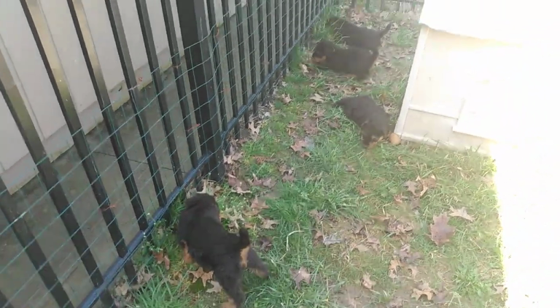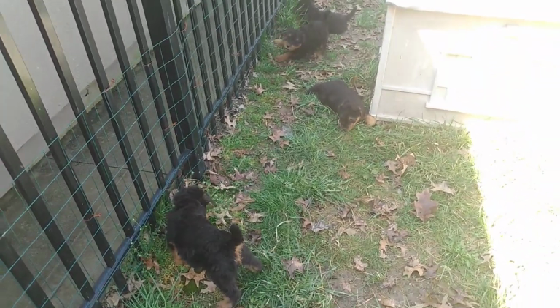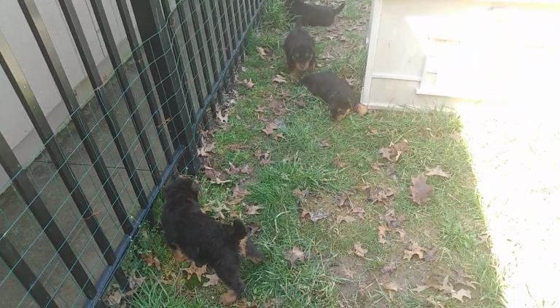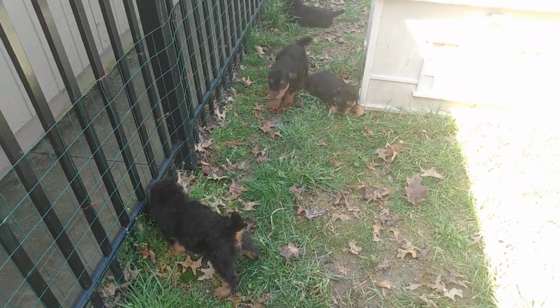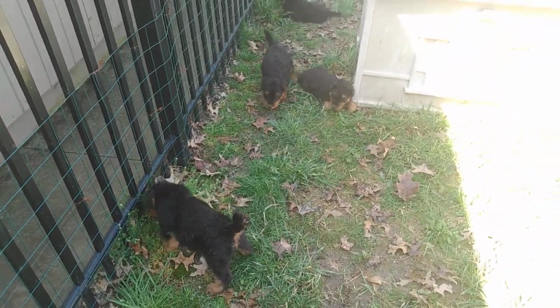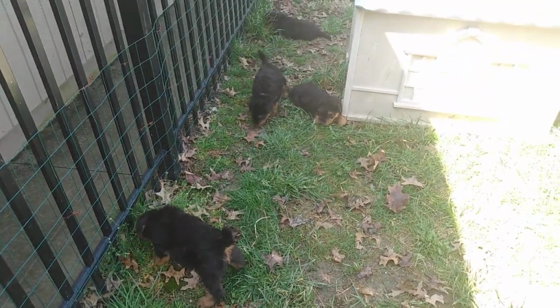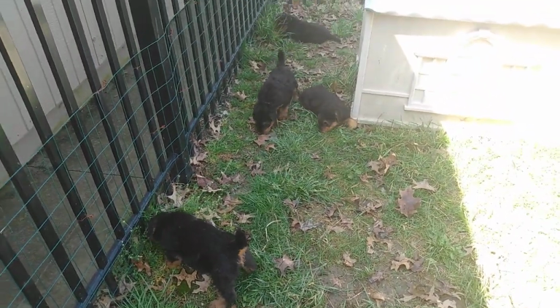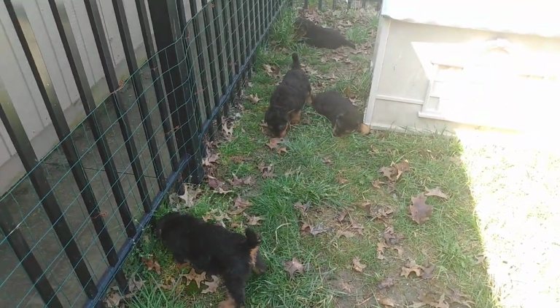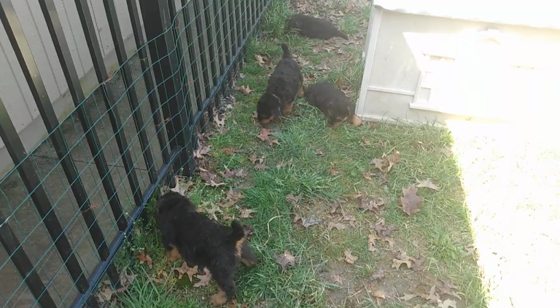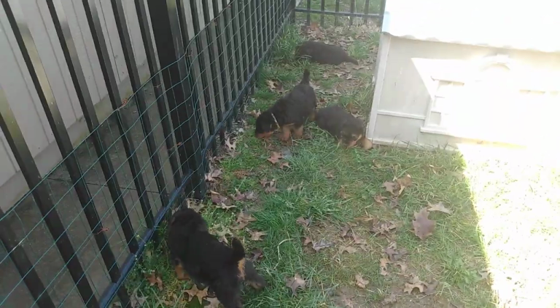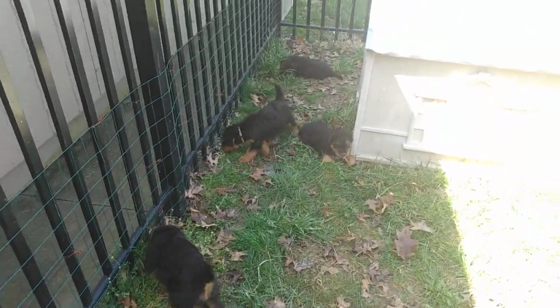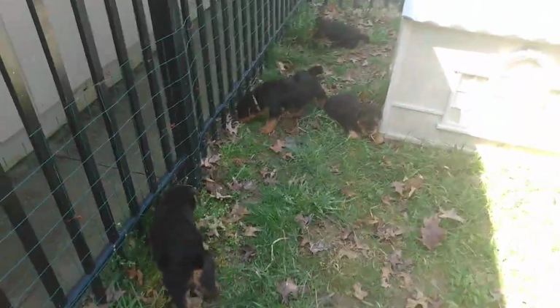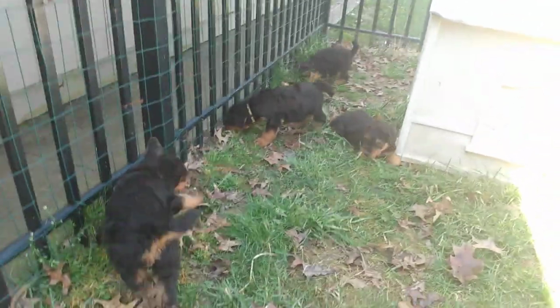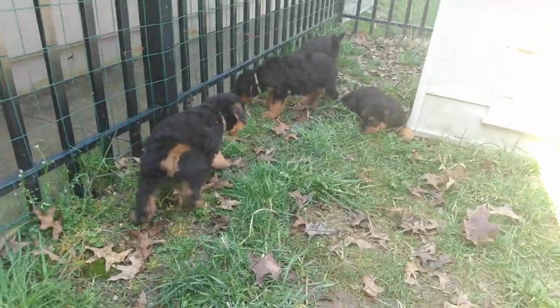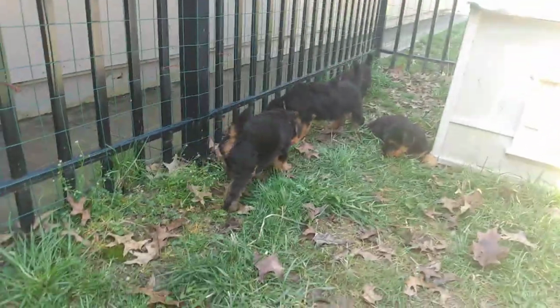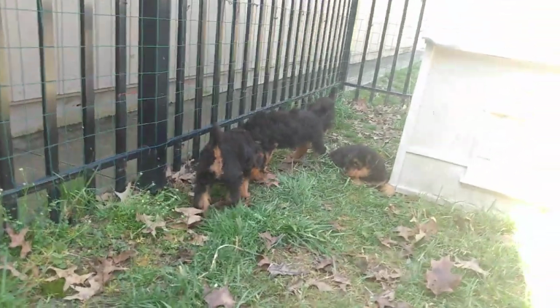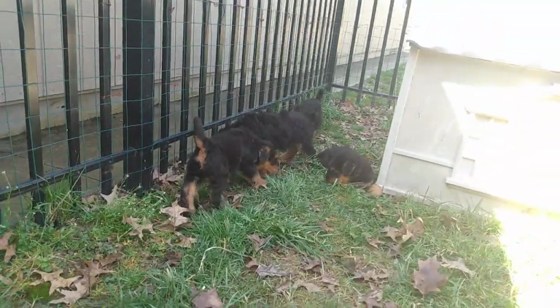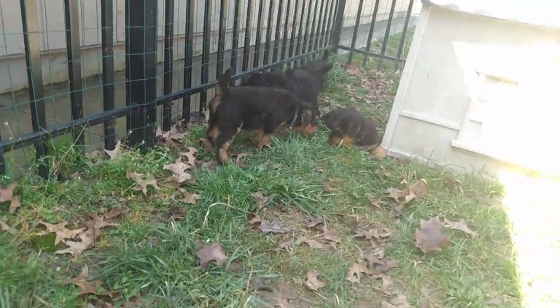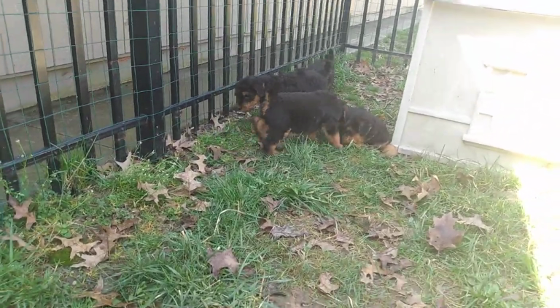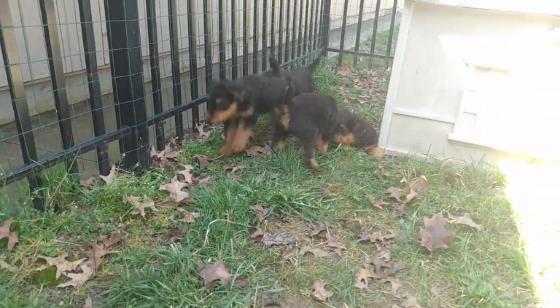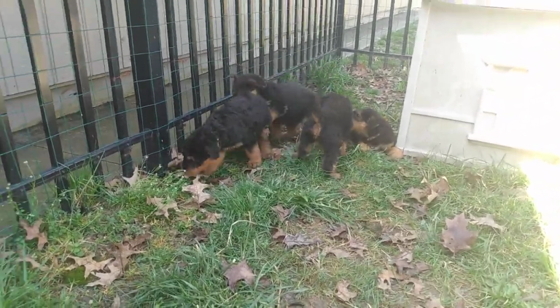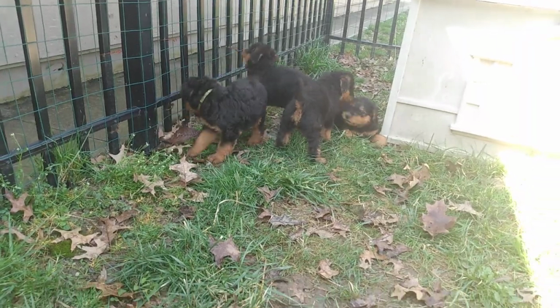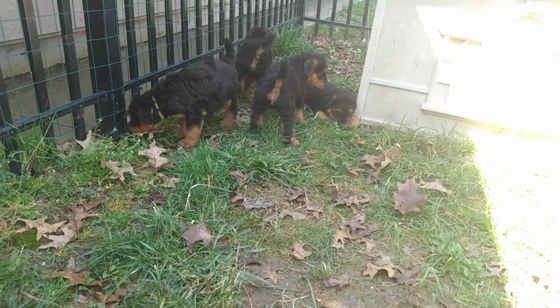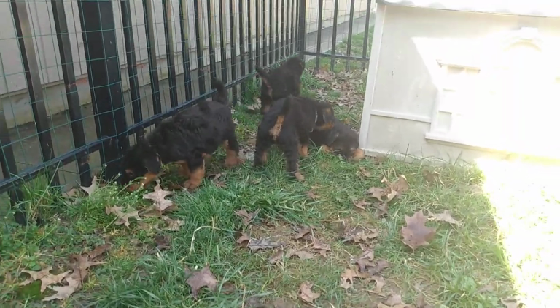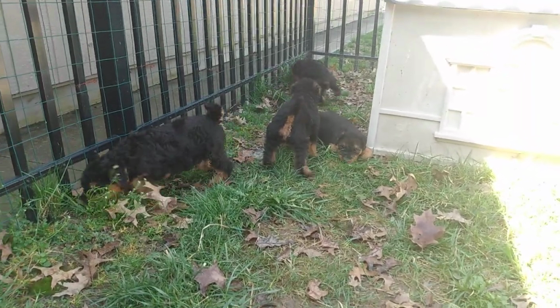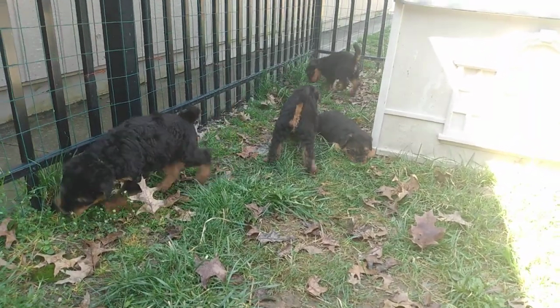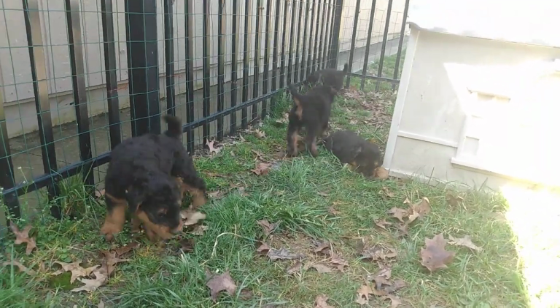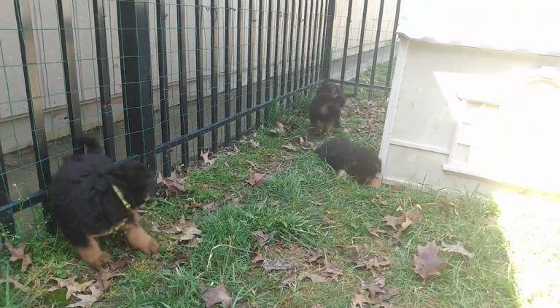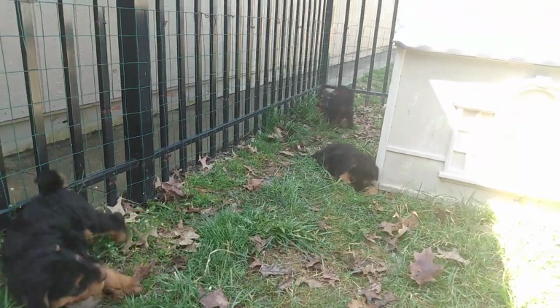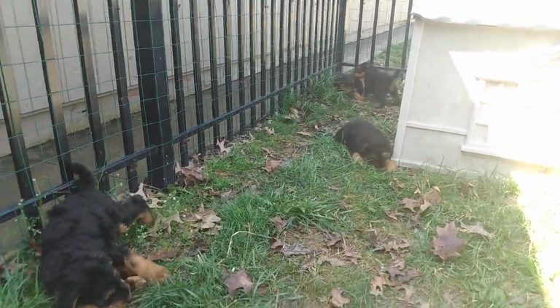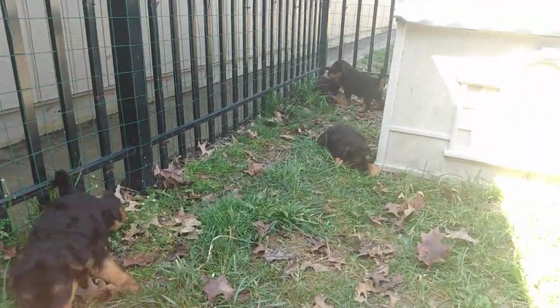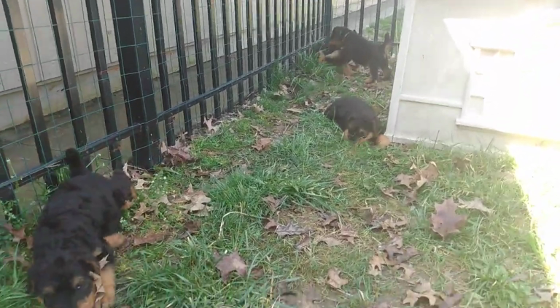Honestly, this litter — the older they get, the more I realize how even-keeled they are. They are an awesome litter, and you're going to have an awesome dog. So I'm really tickled. Let me know if you have any questions.